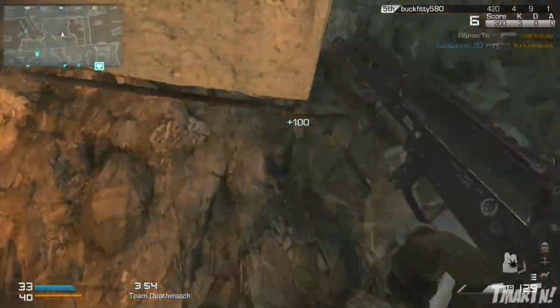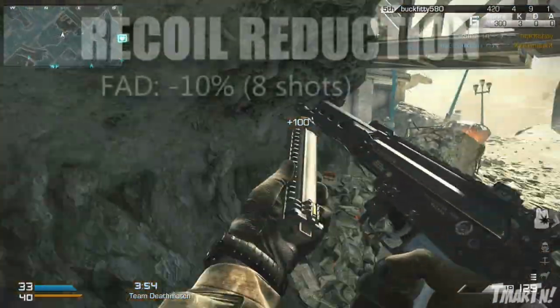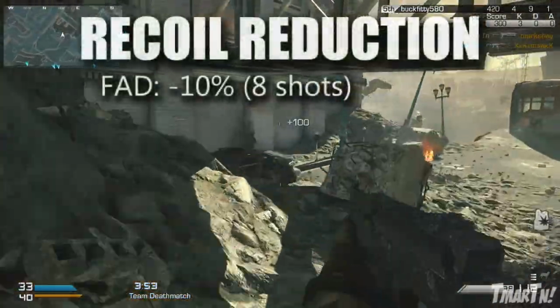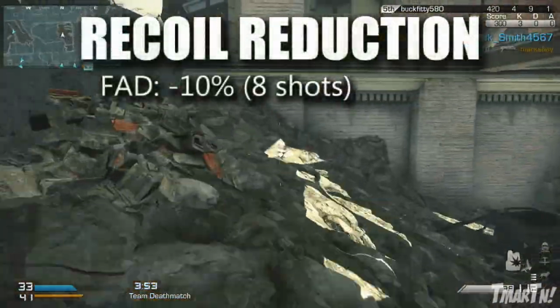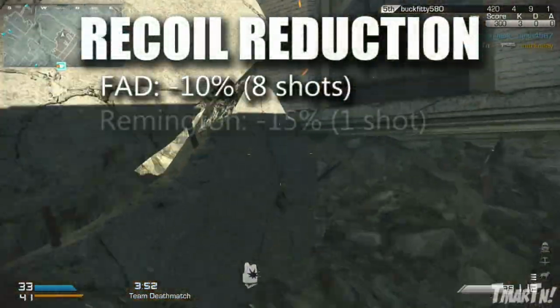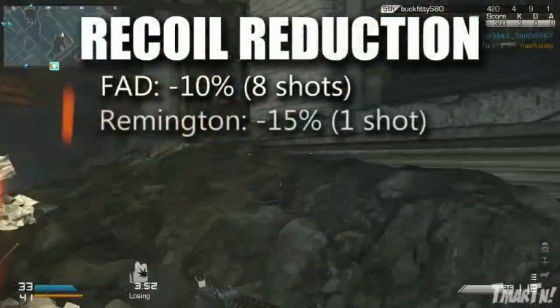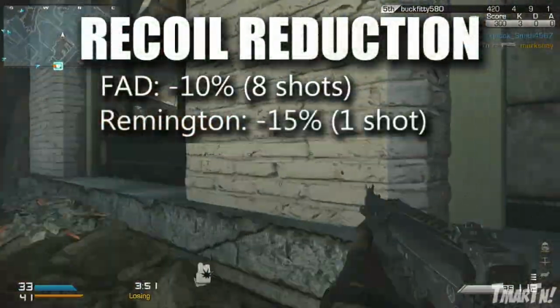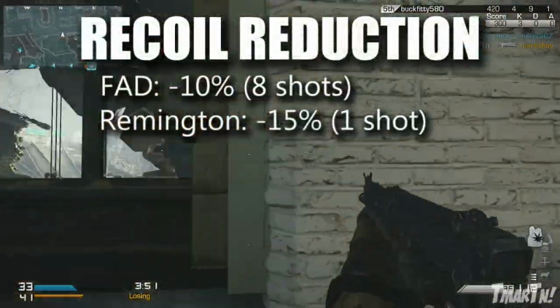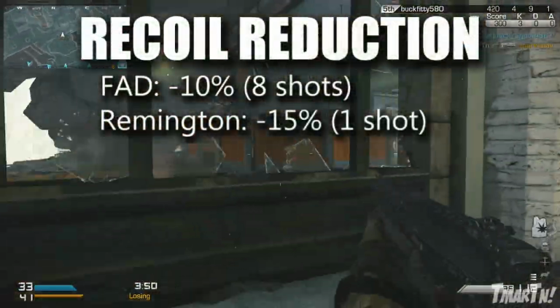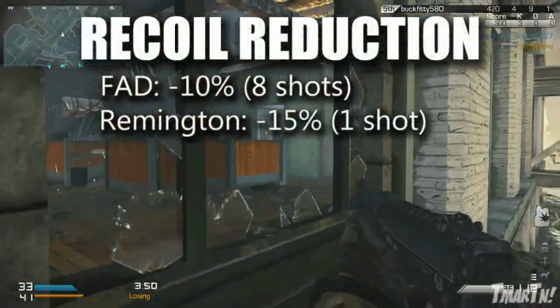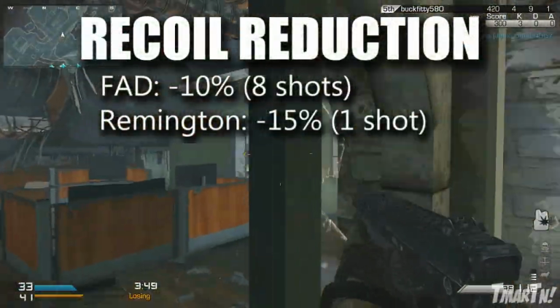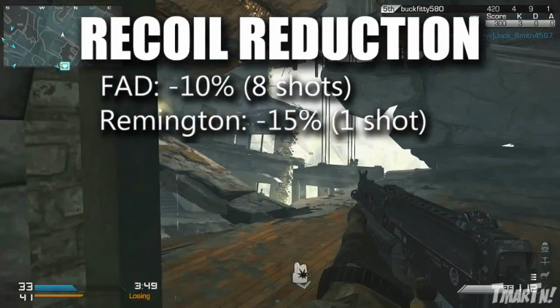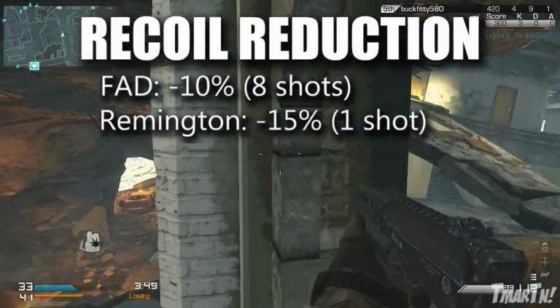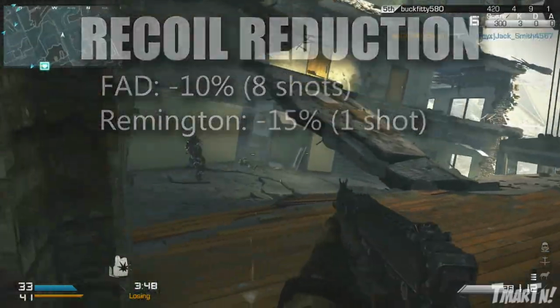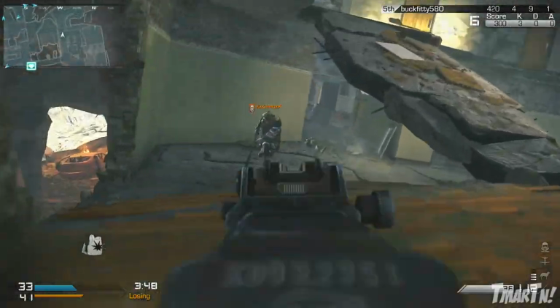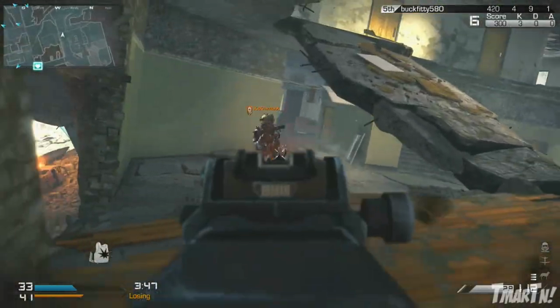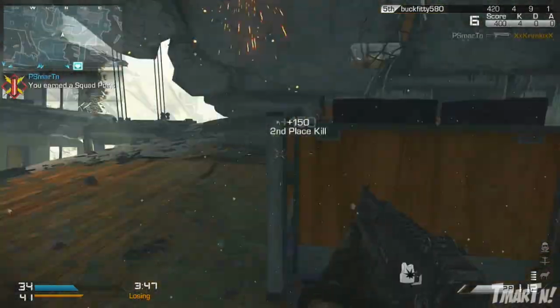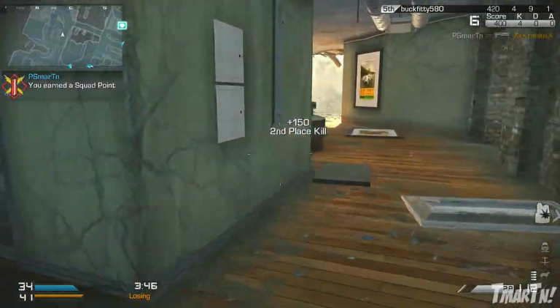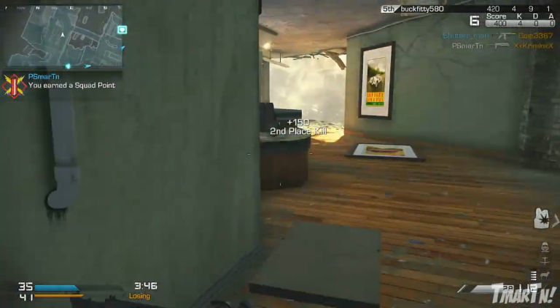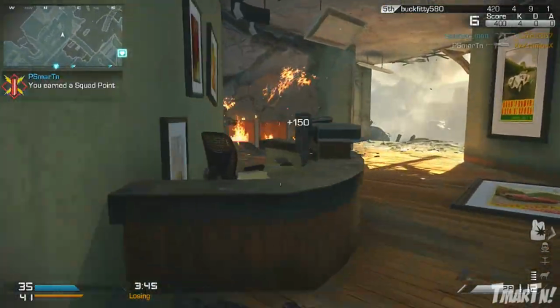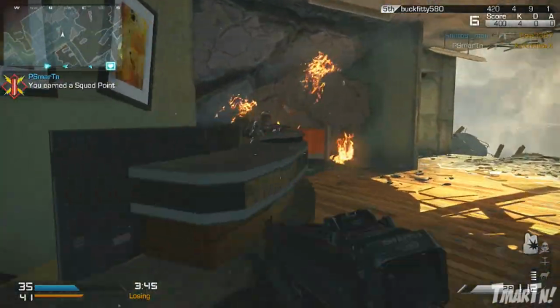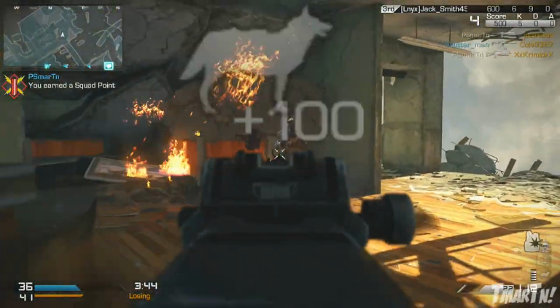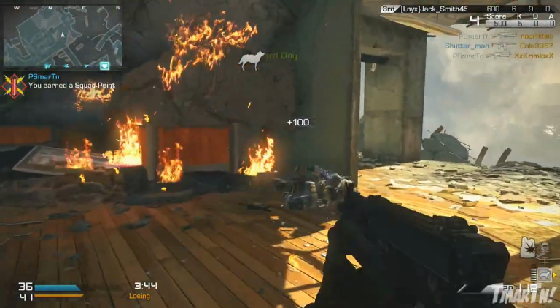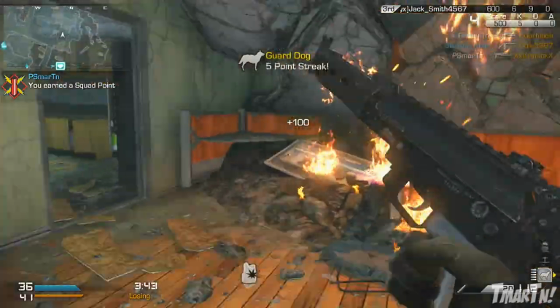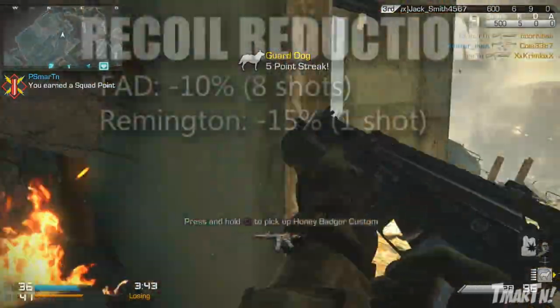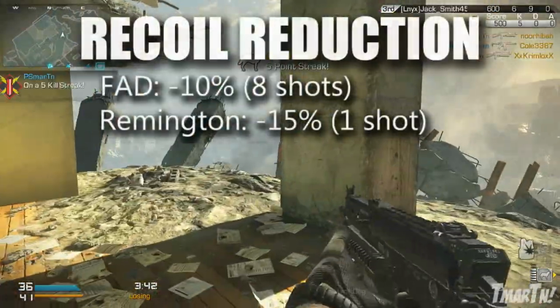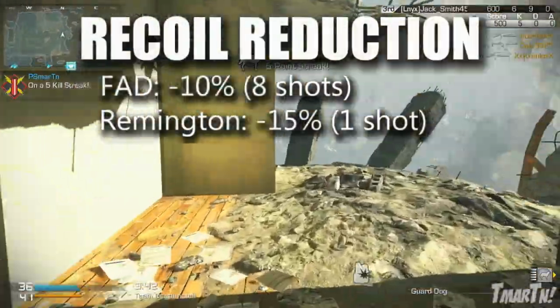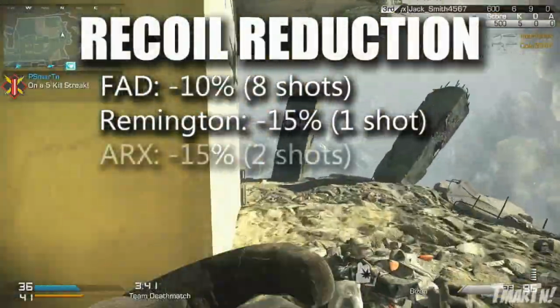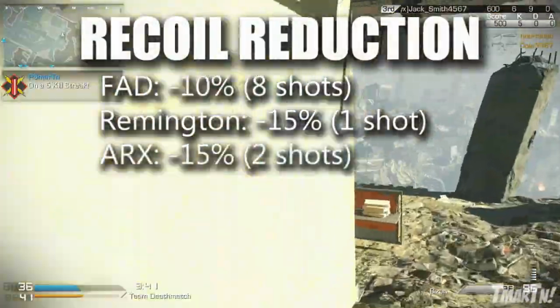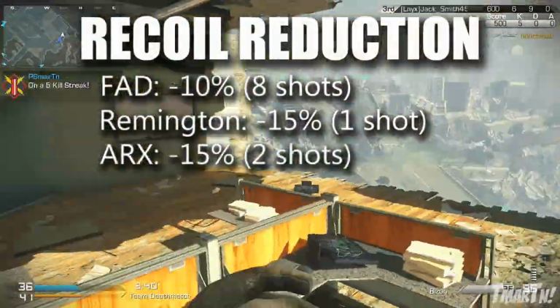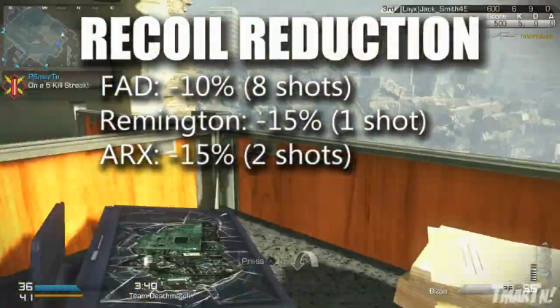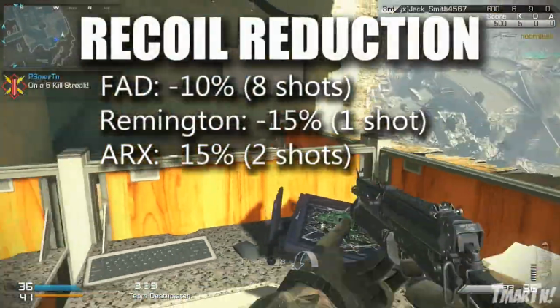Next up is the Remington R5. This thing has negative fifteen percent recoil for the first shot, so make sure that first one's on target — it's gonna be right where you aim it. Next up, the ARX has negative fifteen percent recoil for the first two shots.